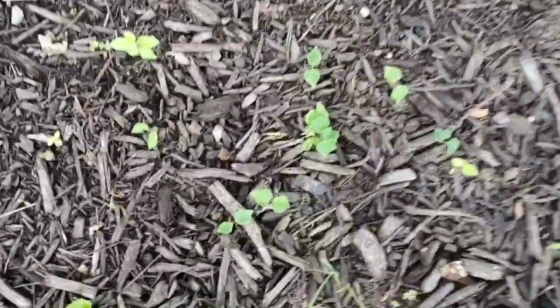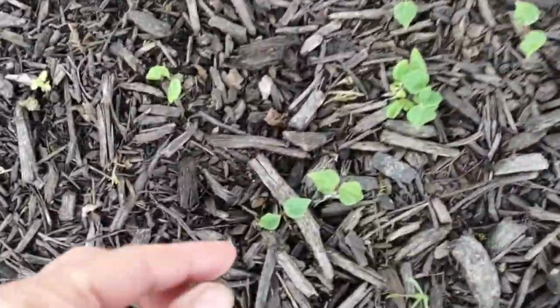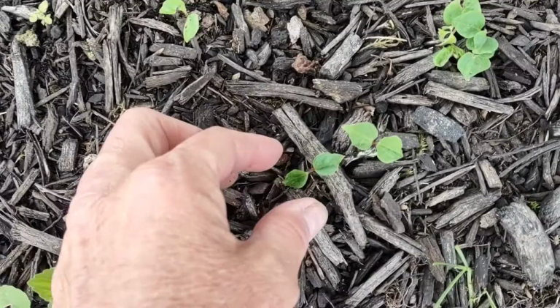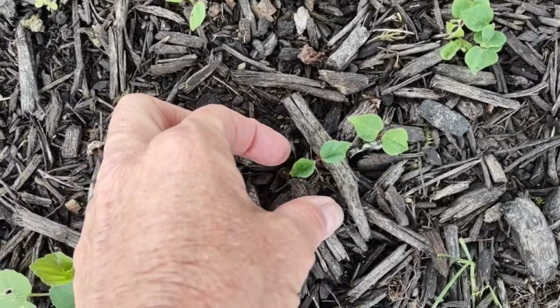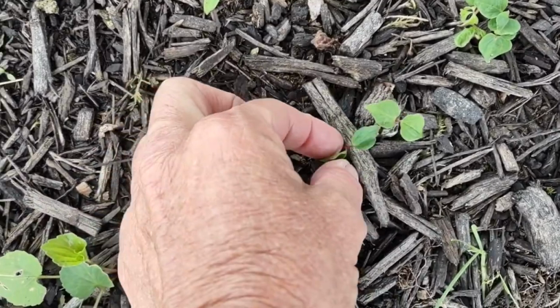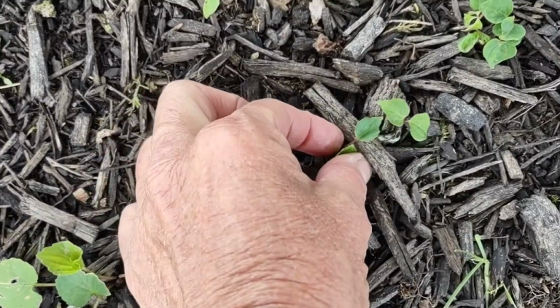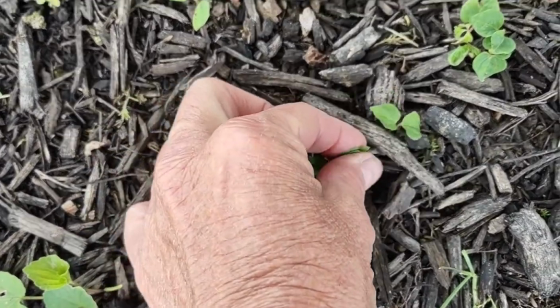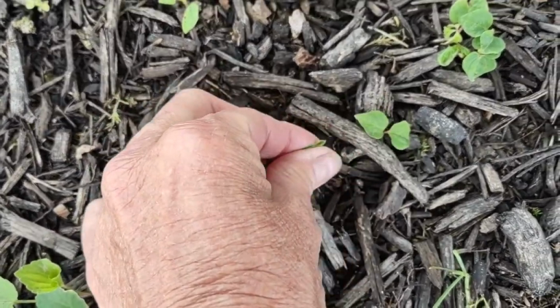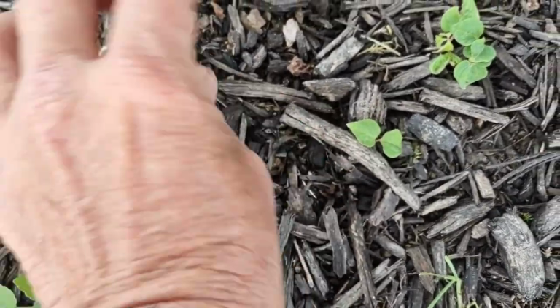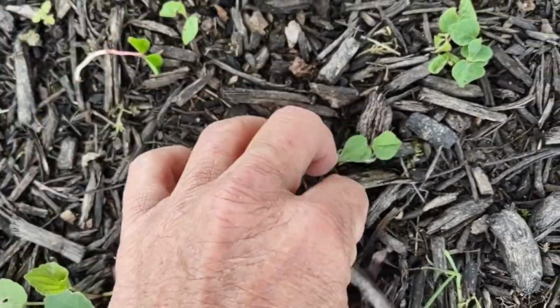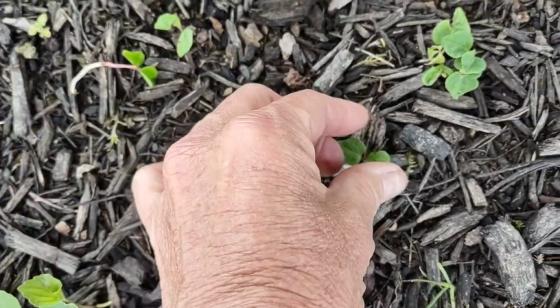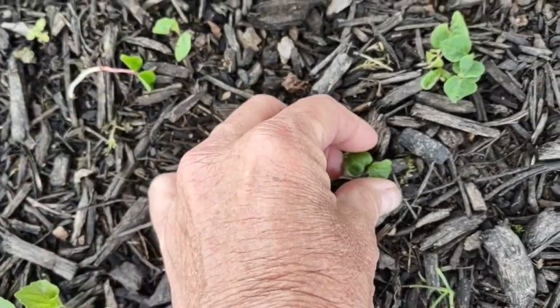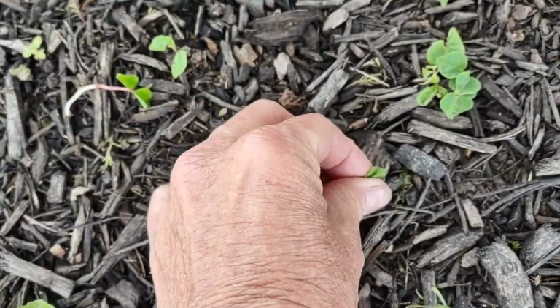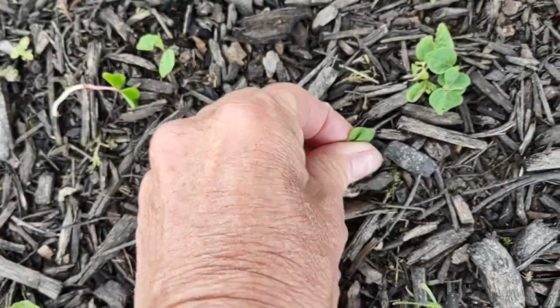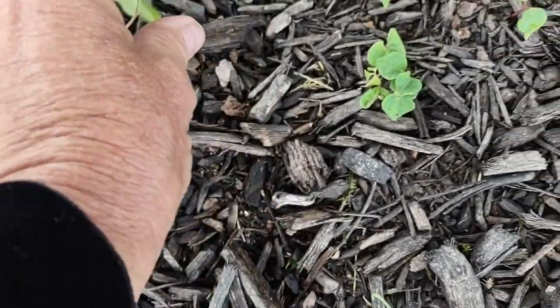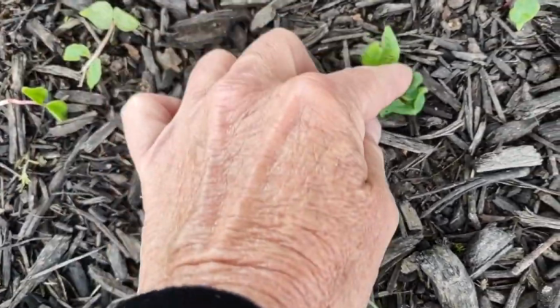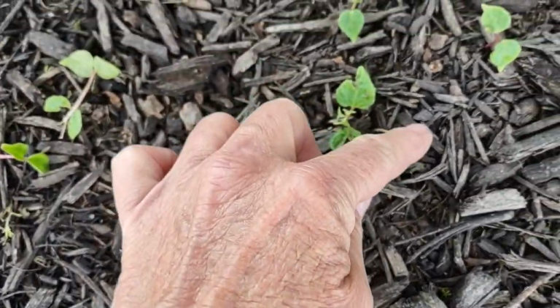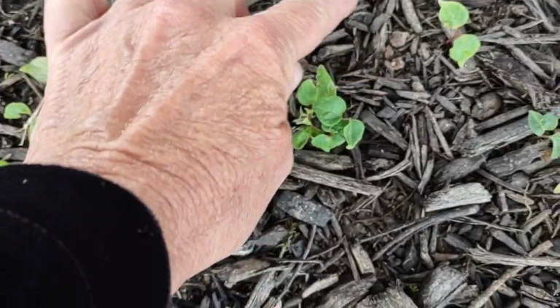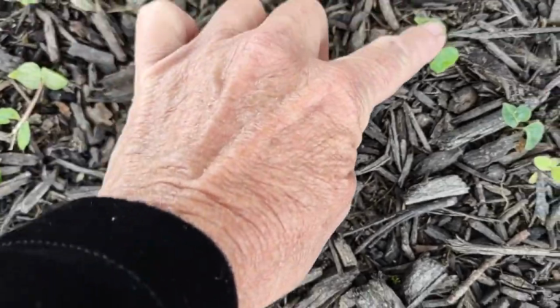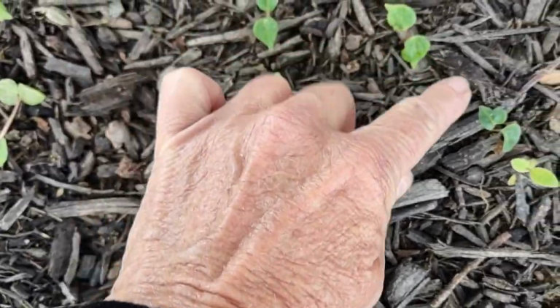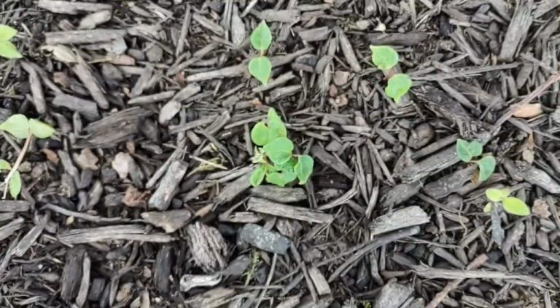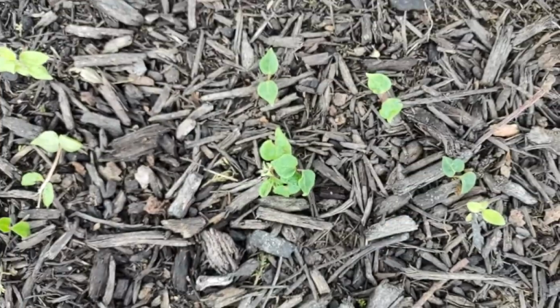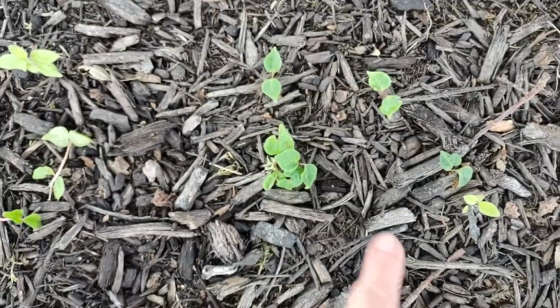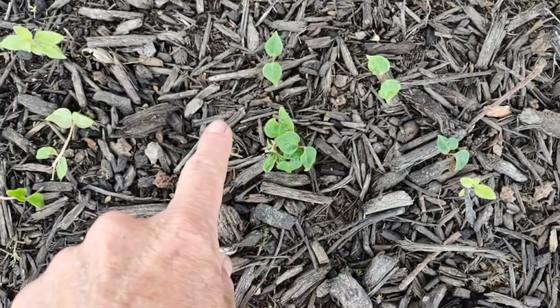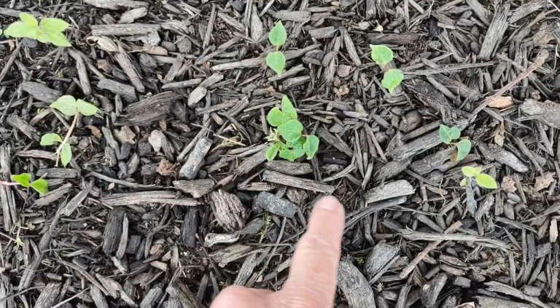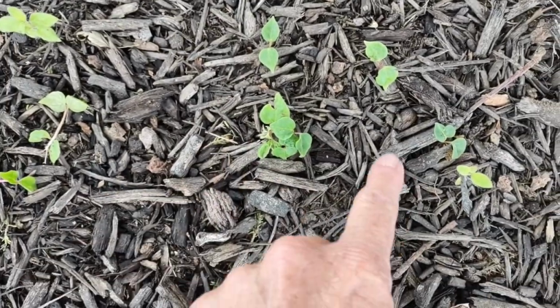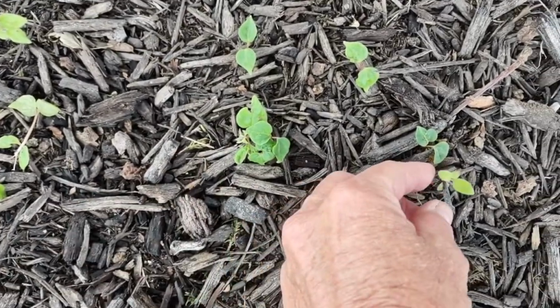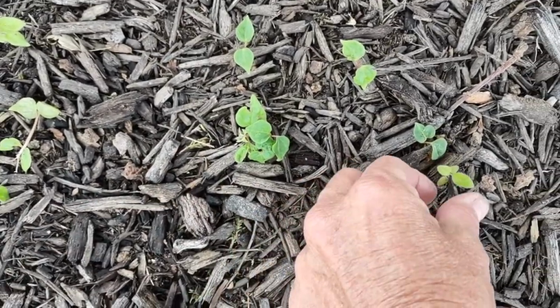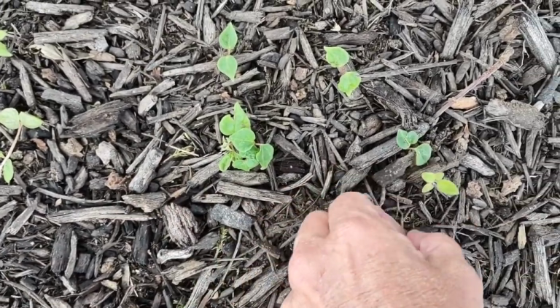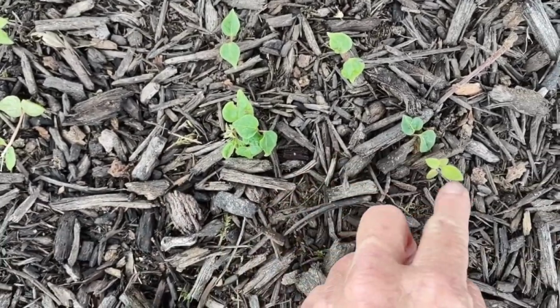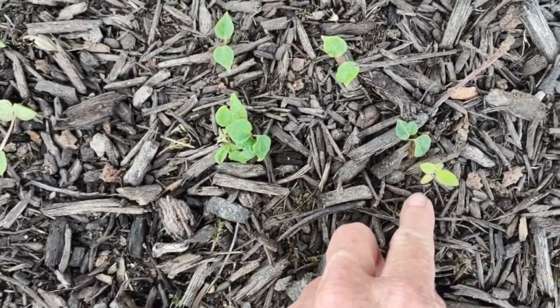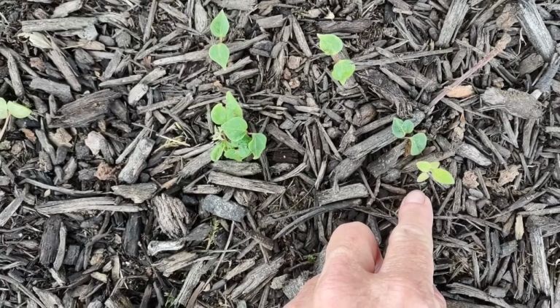Right here, this is wild grape. These — all of these right here — are all wild grape. And this is a honeysuckle right here.